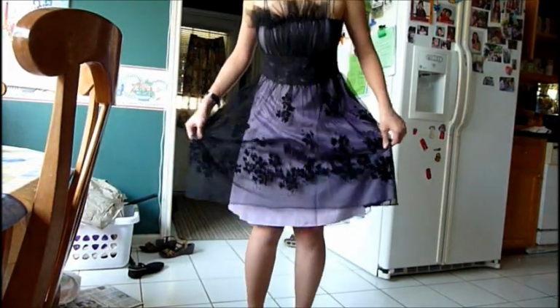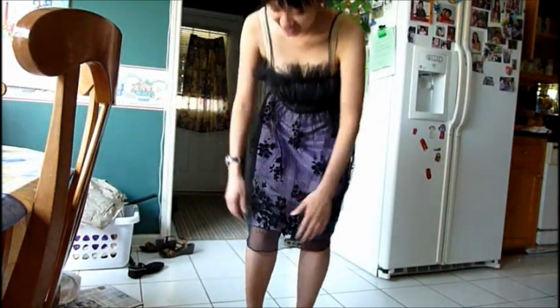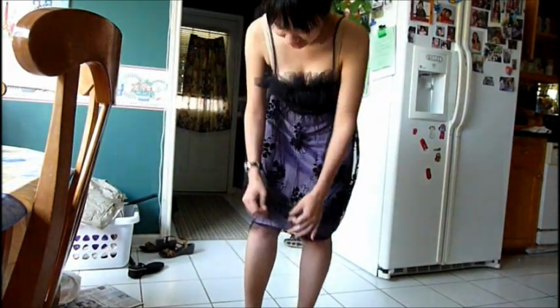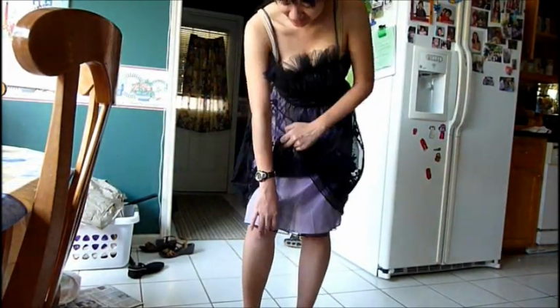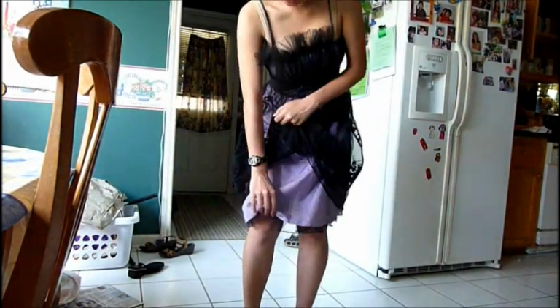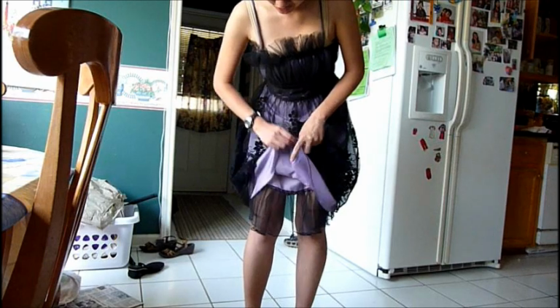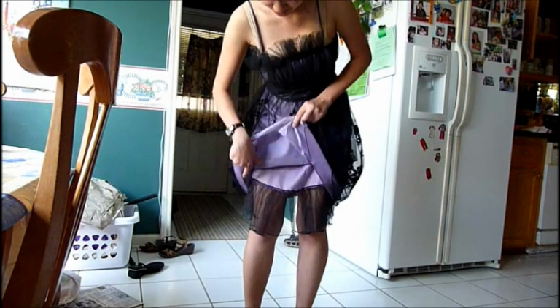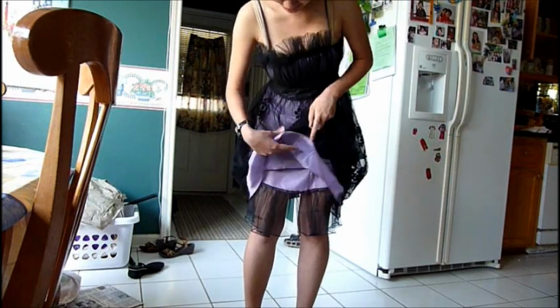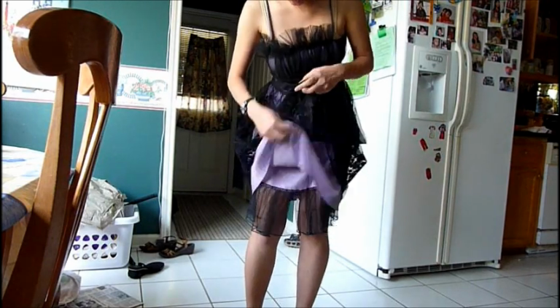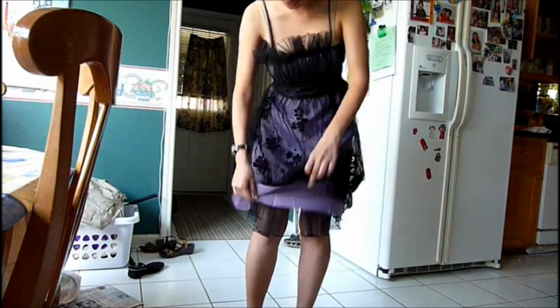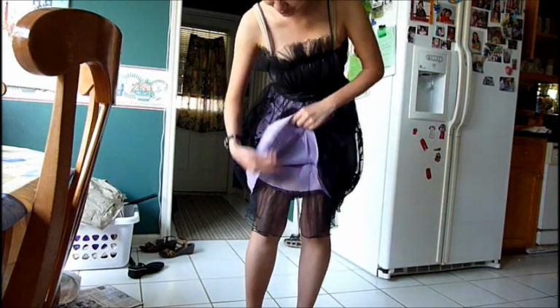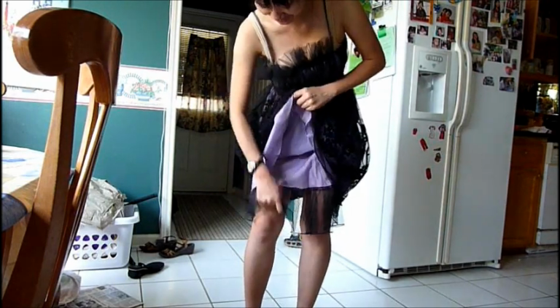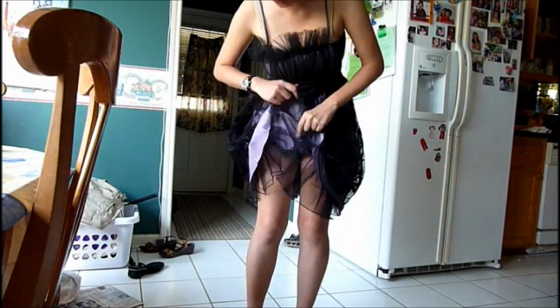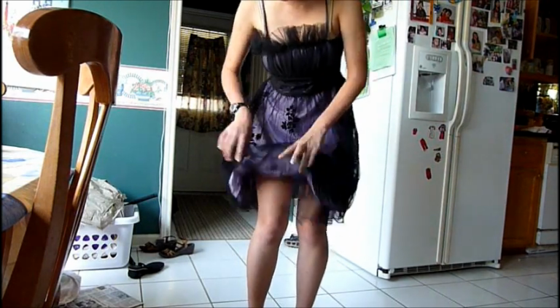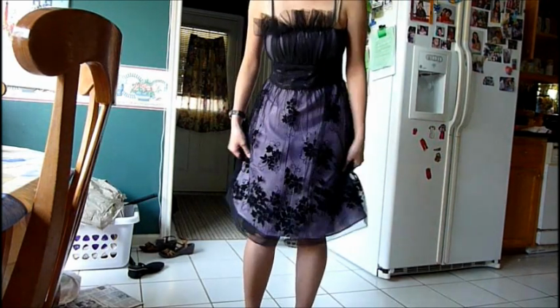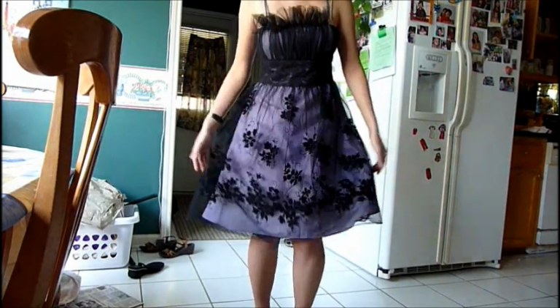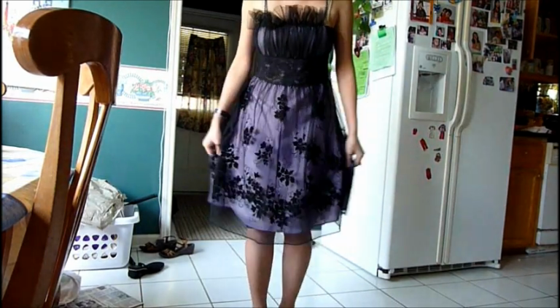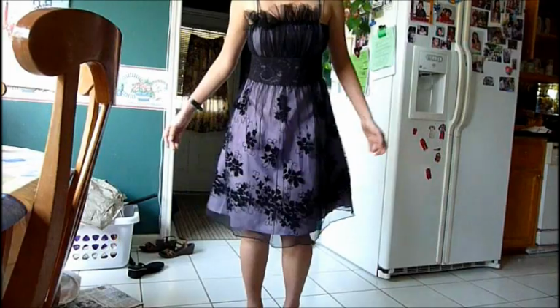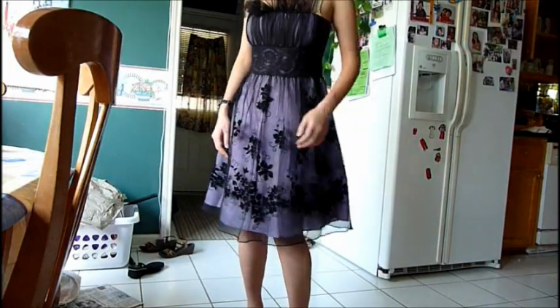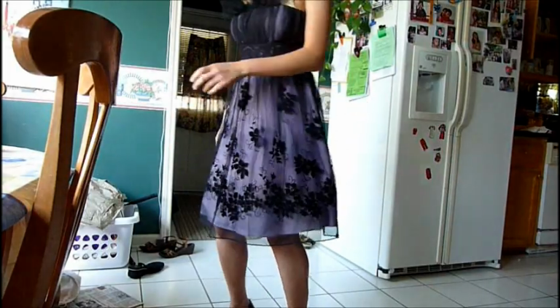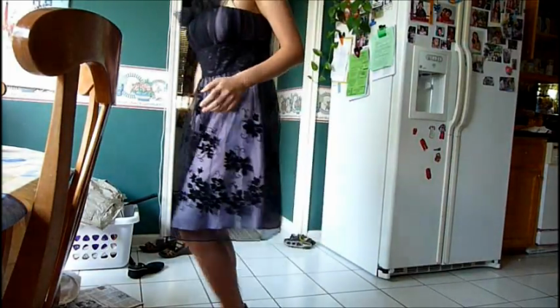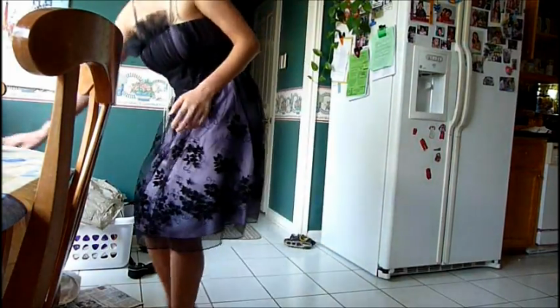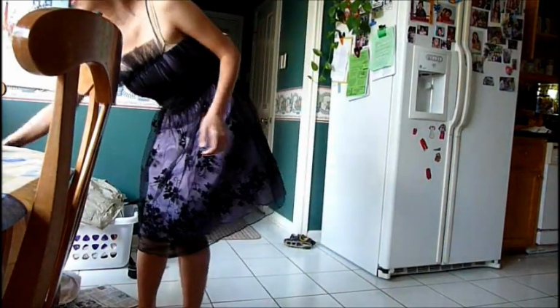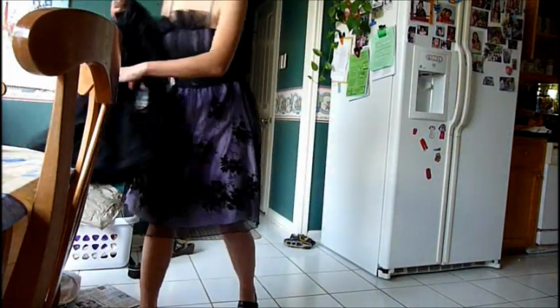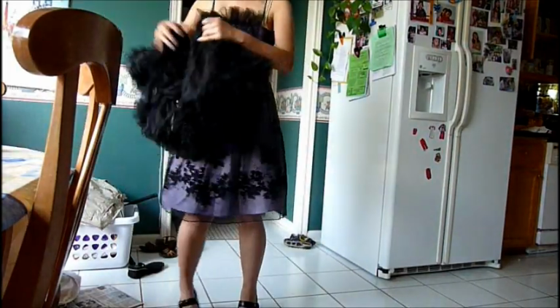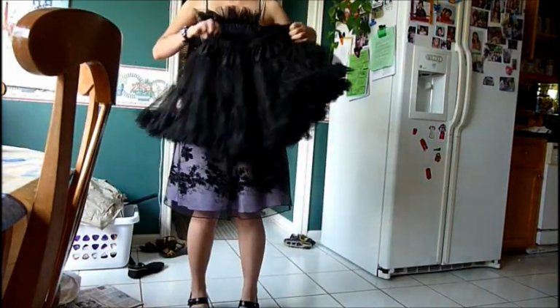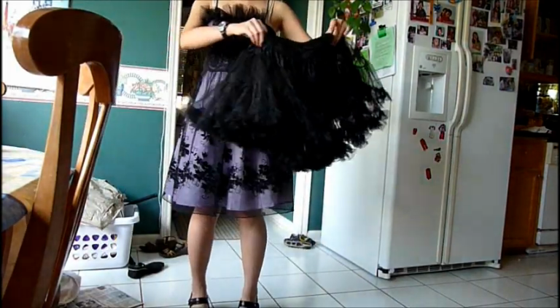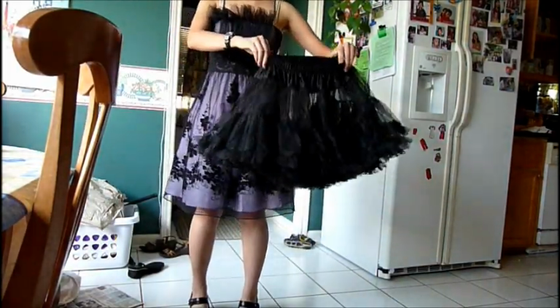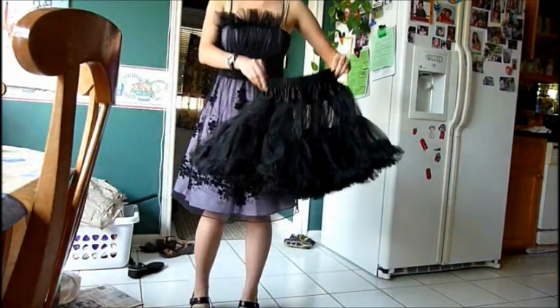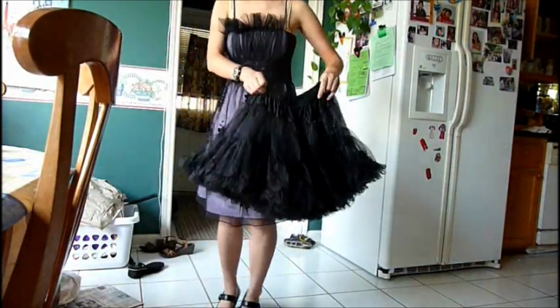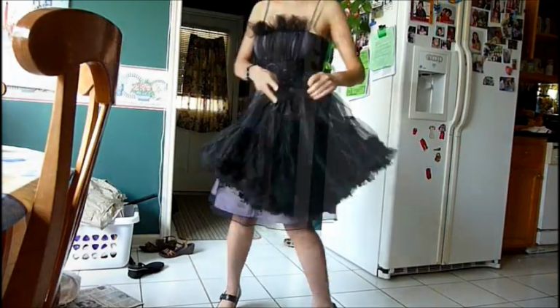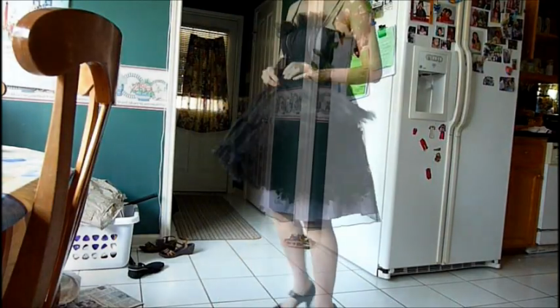As you can tell, it's just three layers, but it's not poofy at all. So I'm going to put the petticoat on to show you how much poof it'll give.